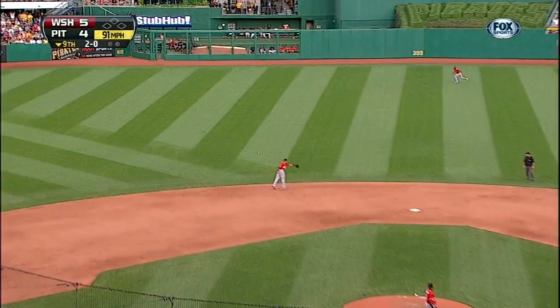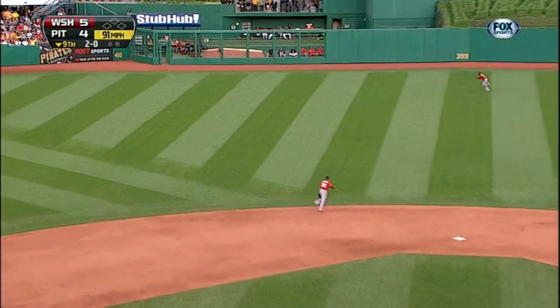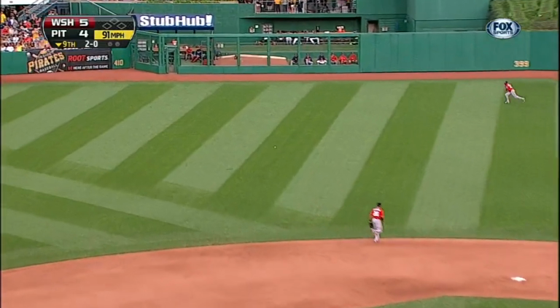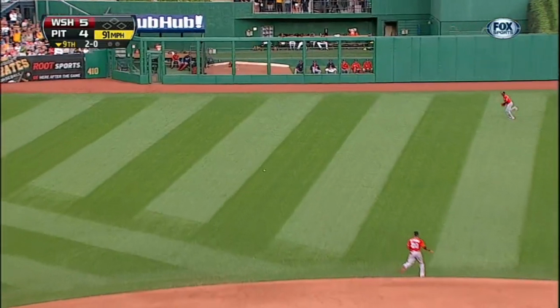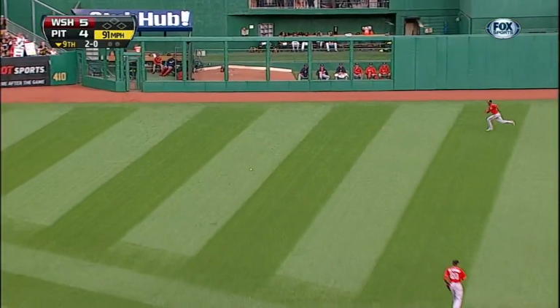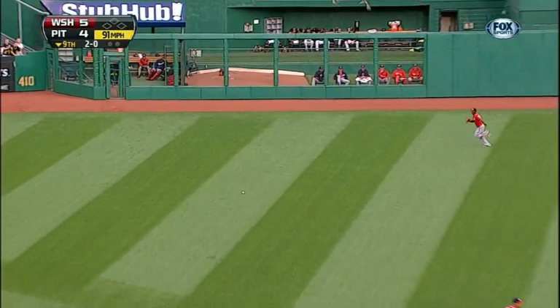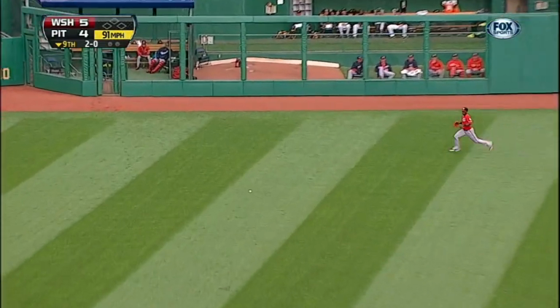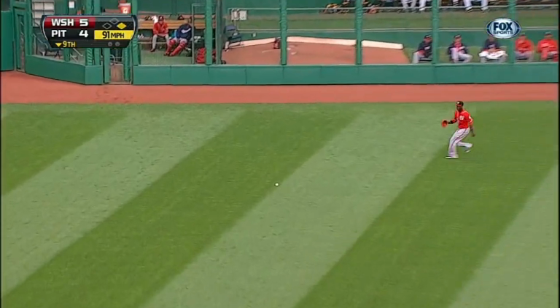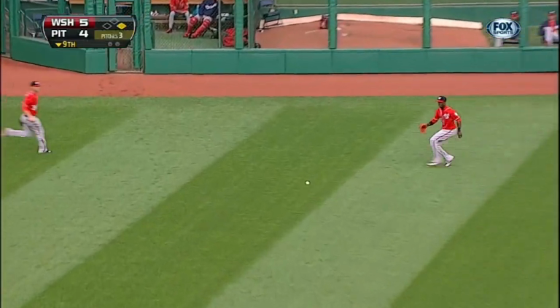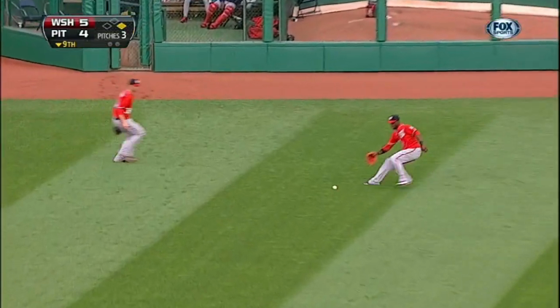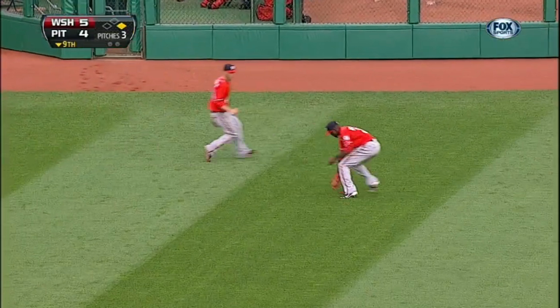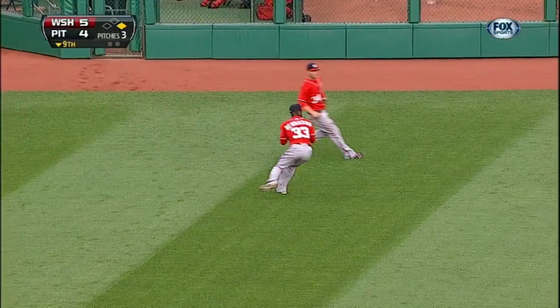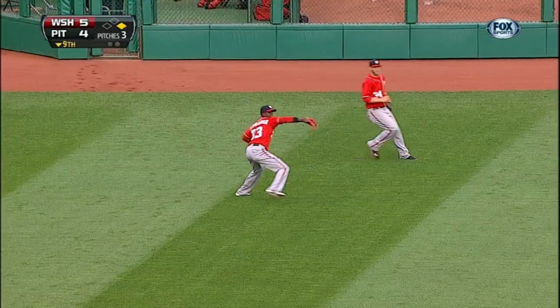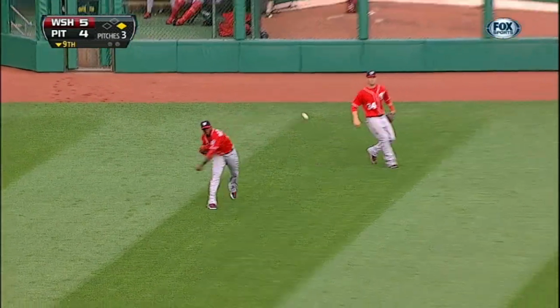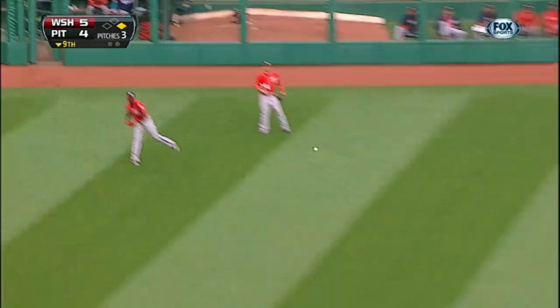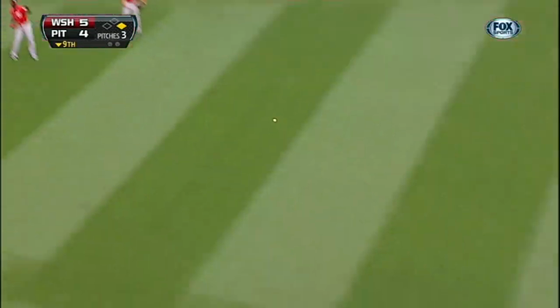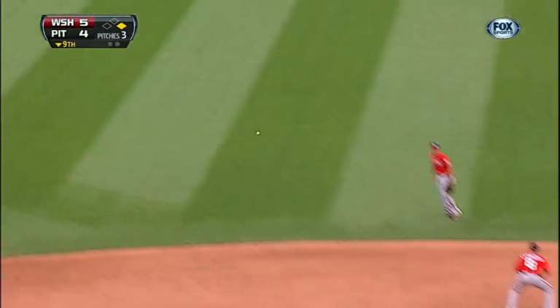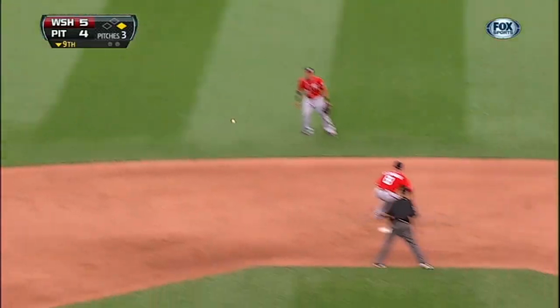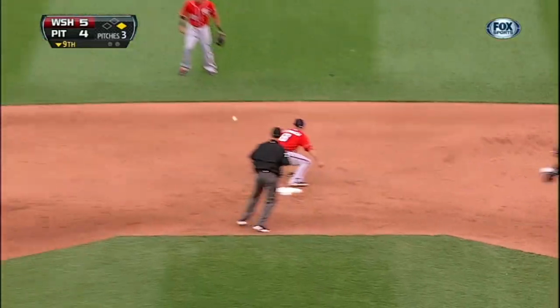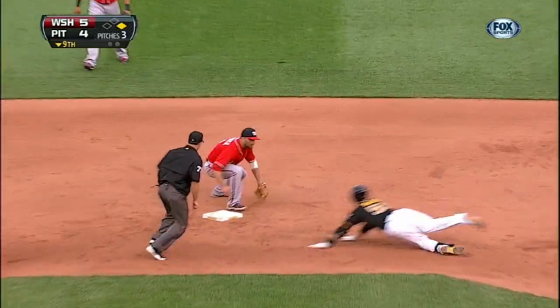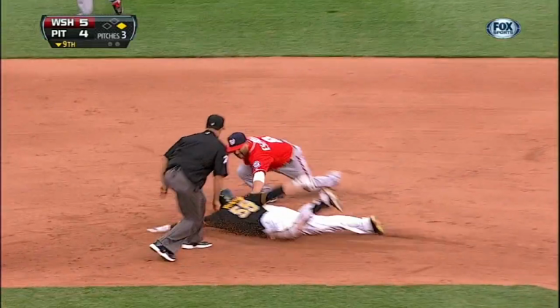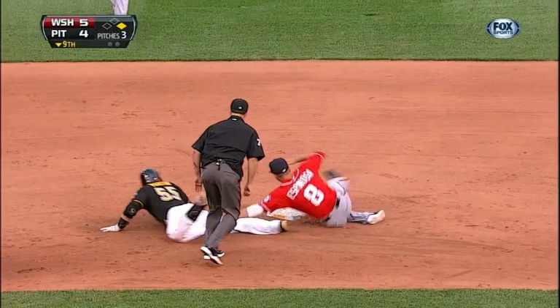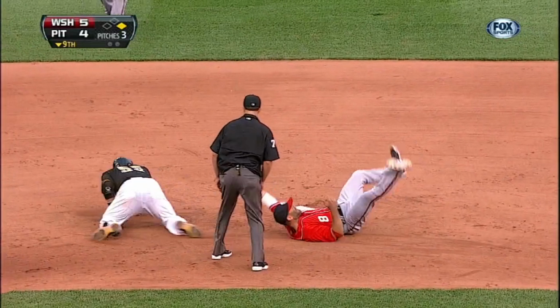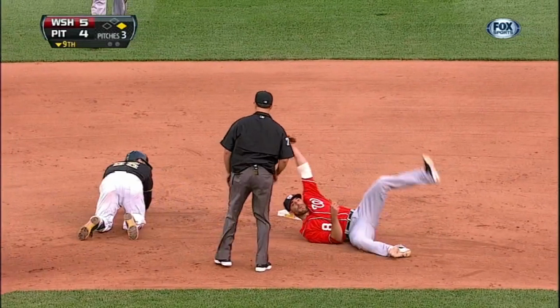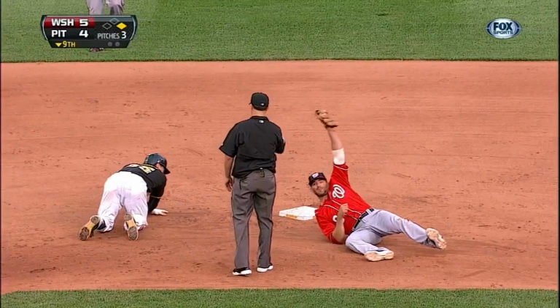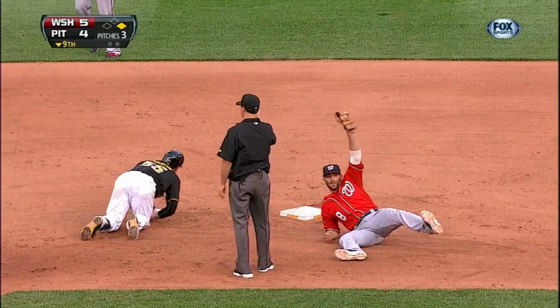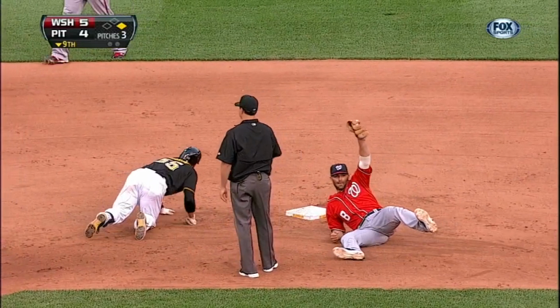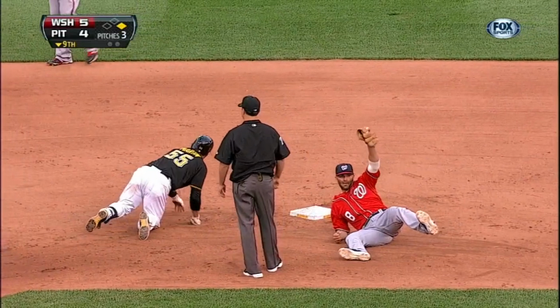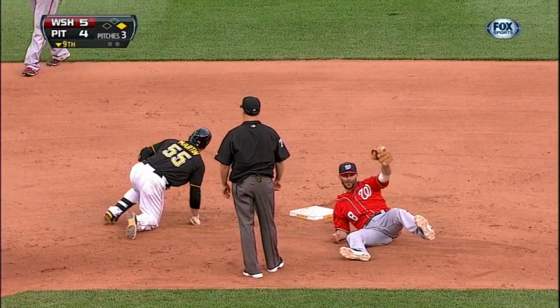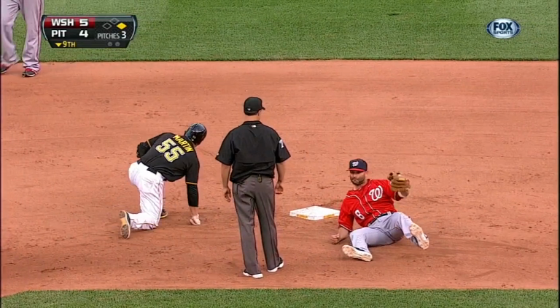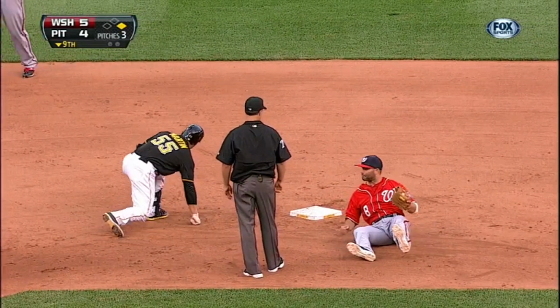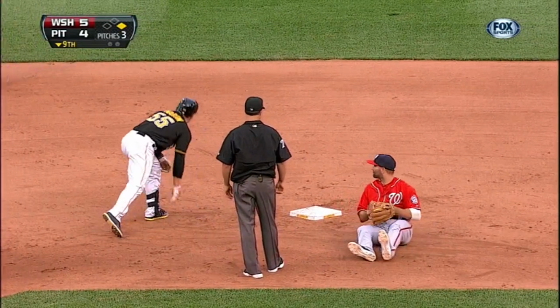That's it for a base hit. See if Martin dares to try. He is going to try to stretch it into a double. Goes head first, and he is out.